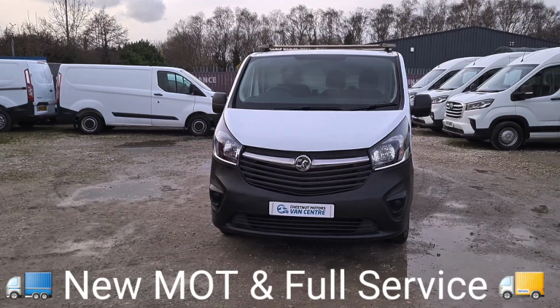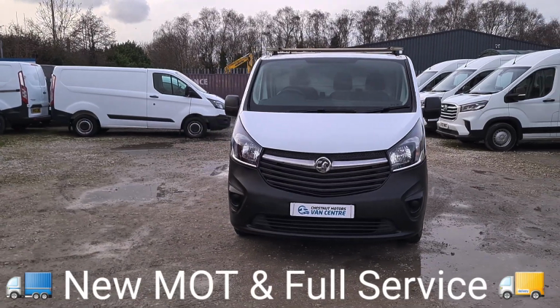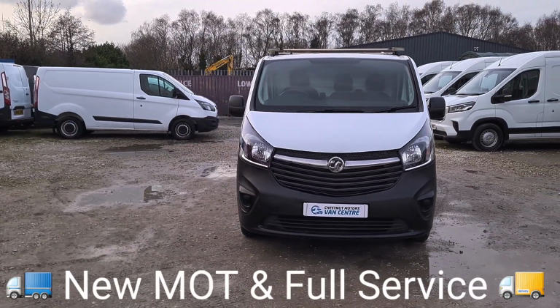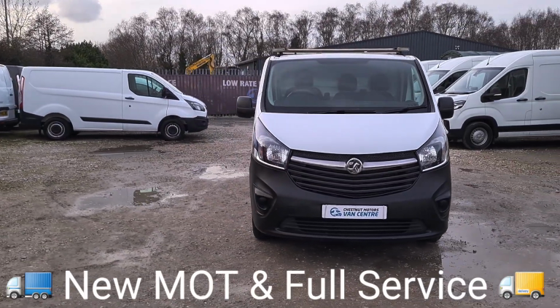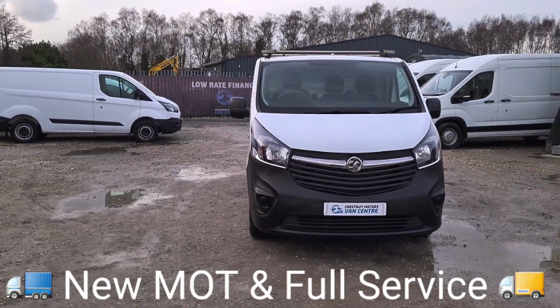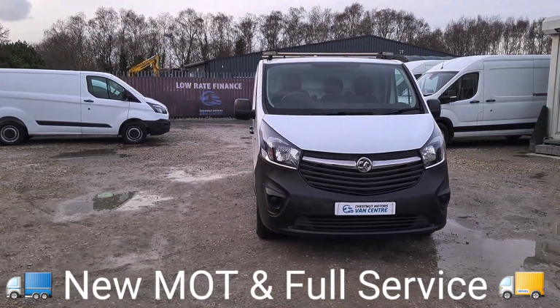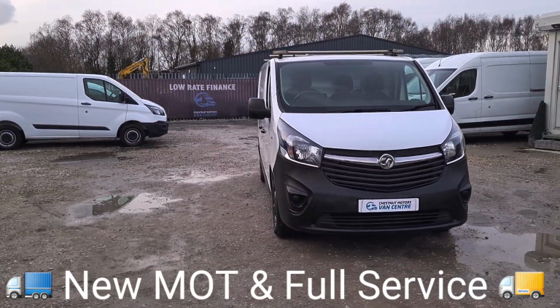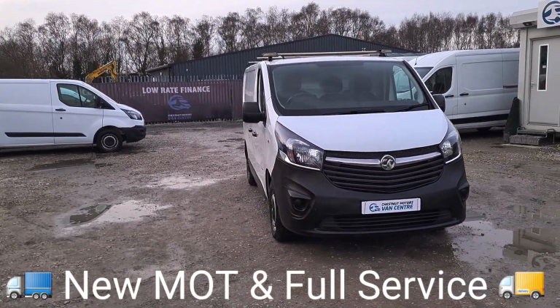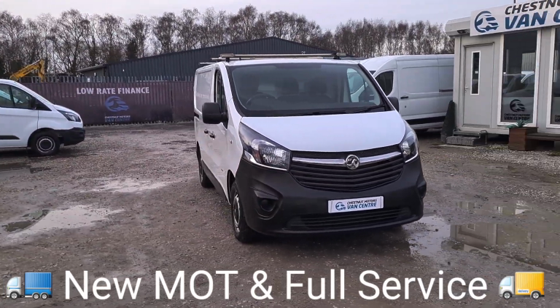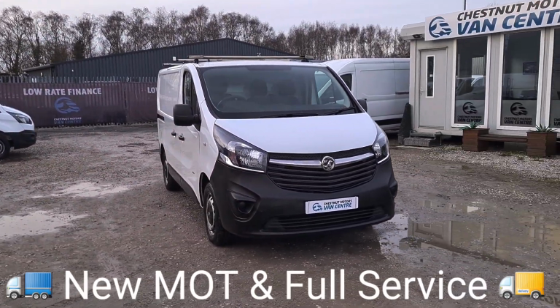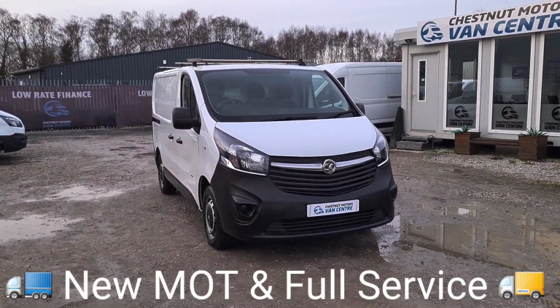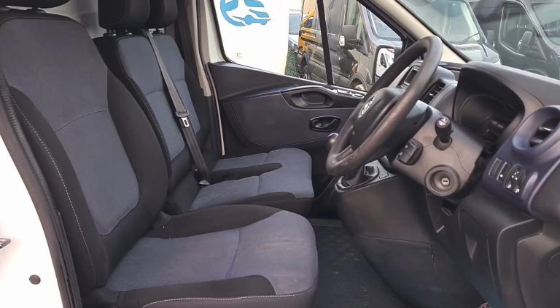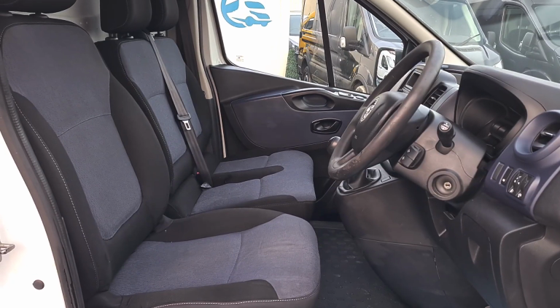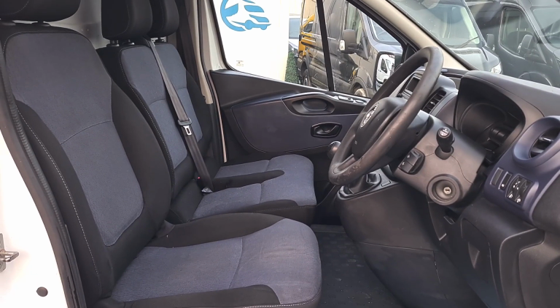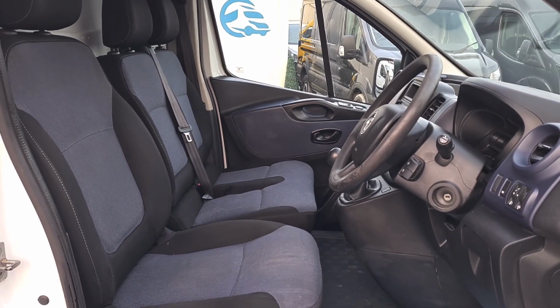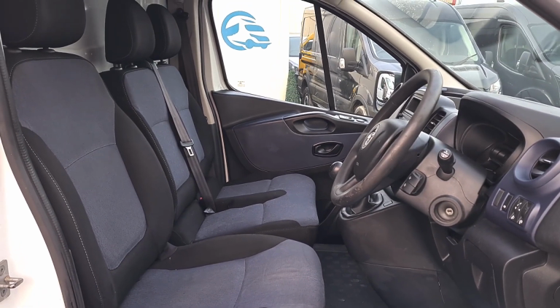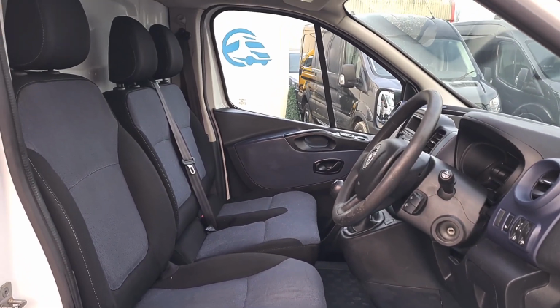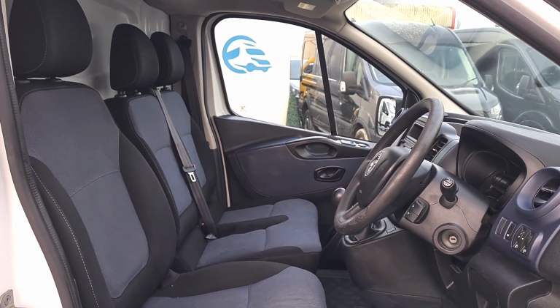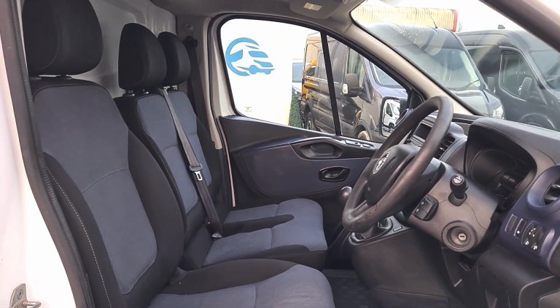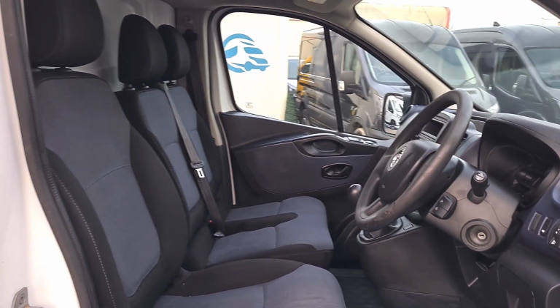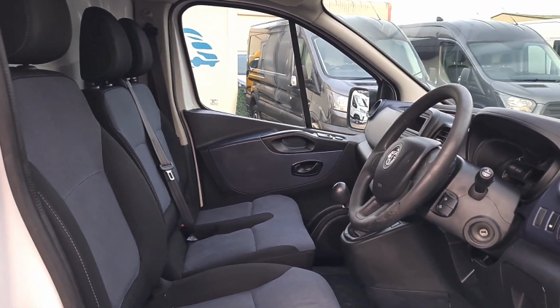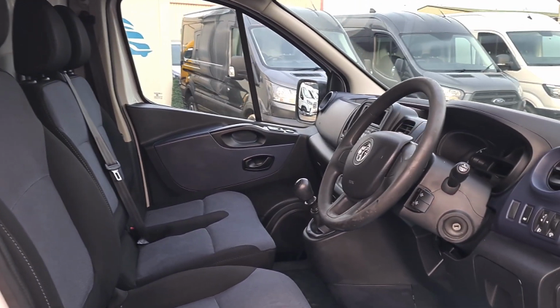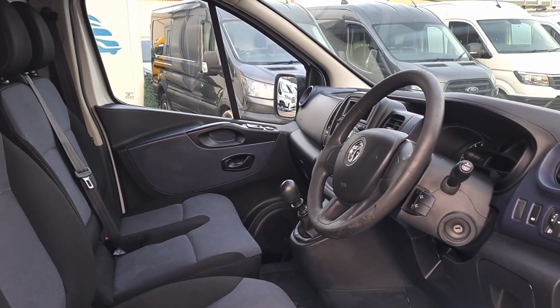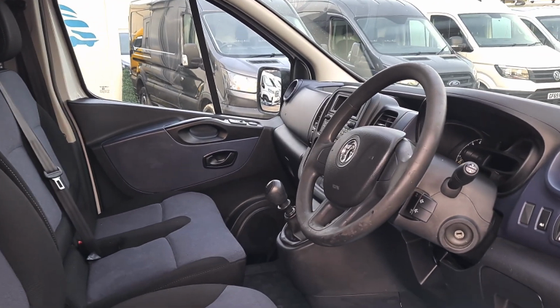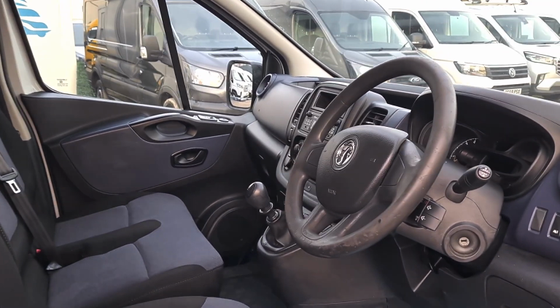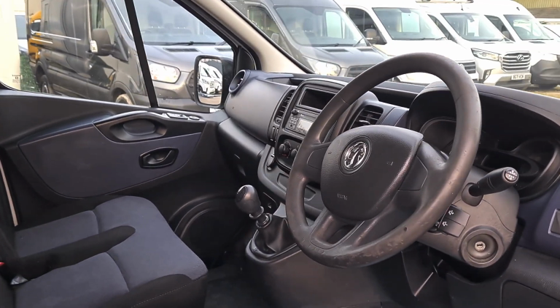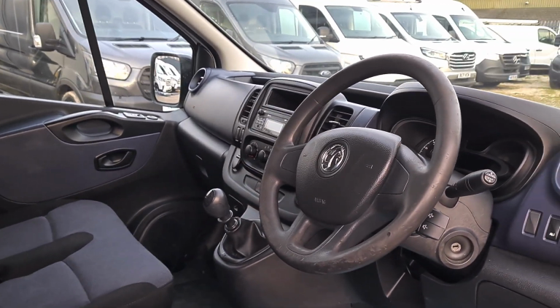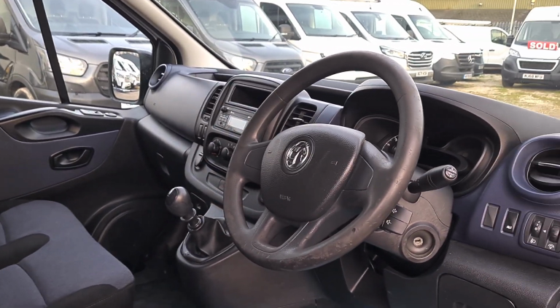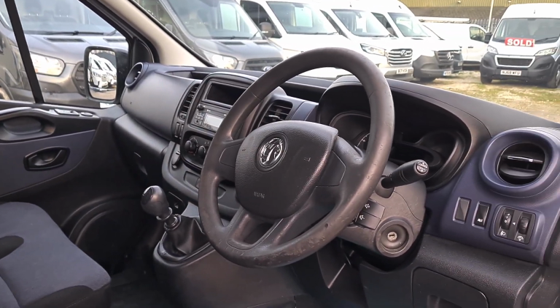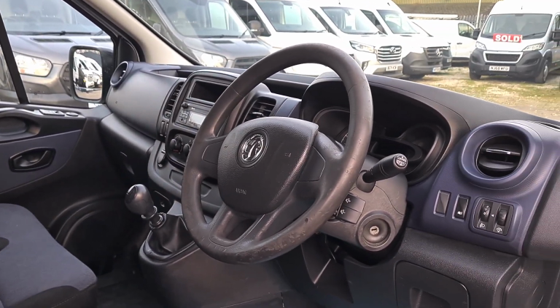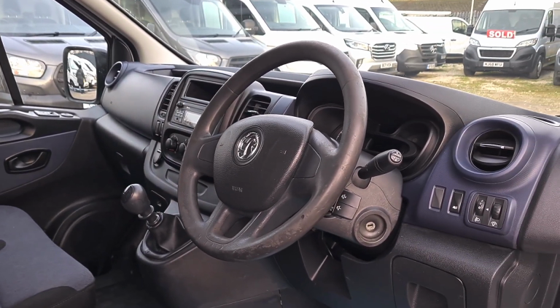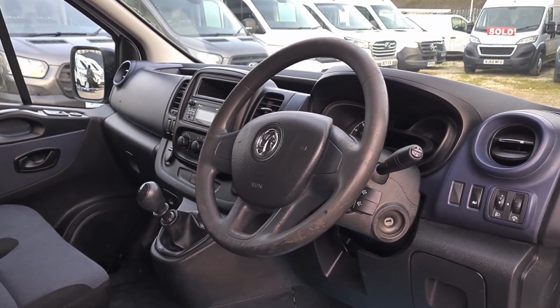It's a clean, tidy, good-looking Vivaro. Let's have a look inside. Inside you've got 3 seats up front — no rips, no tears, no unwanted smells. Power windows, power mirrors, 6-speed box. It's got the eco mode and stop-start system.